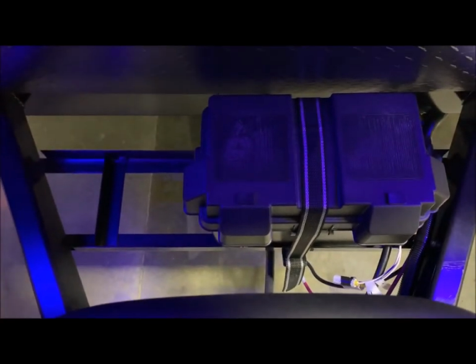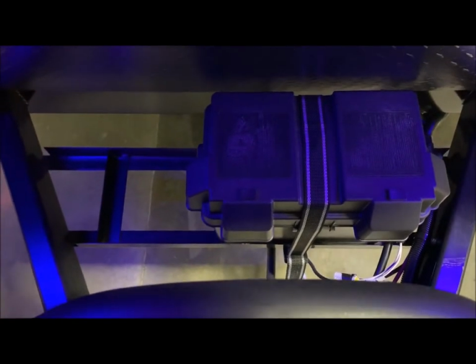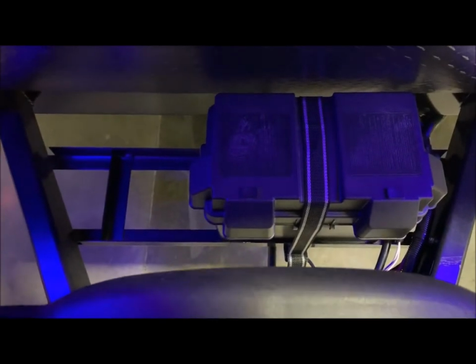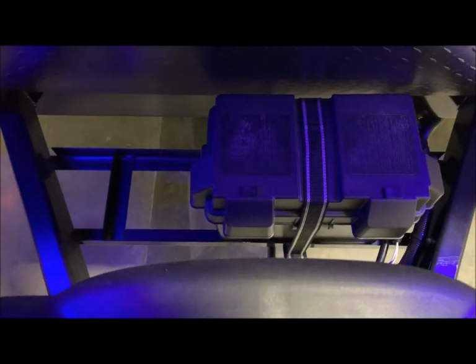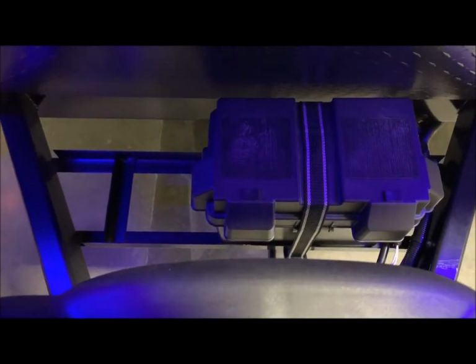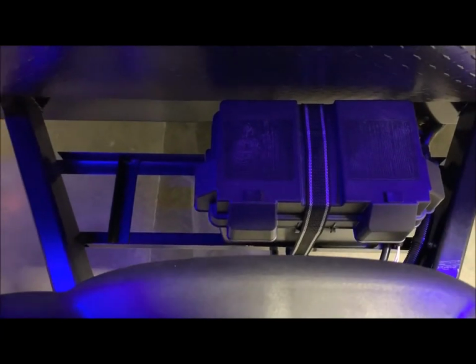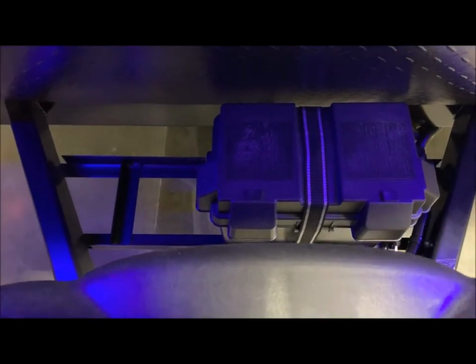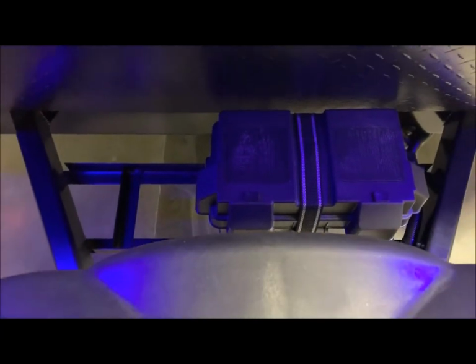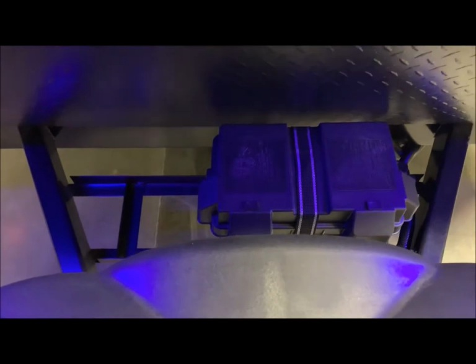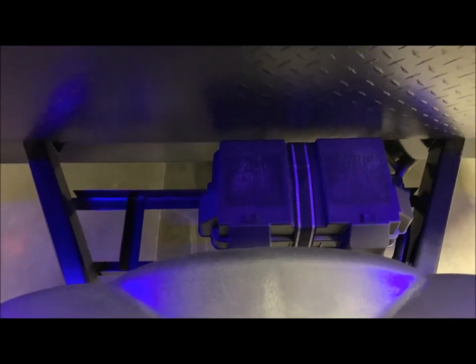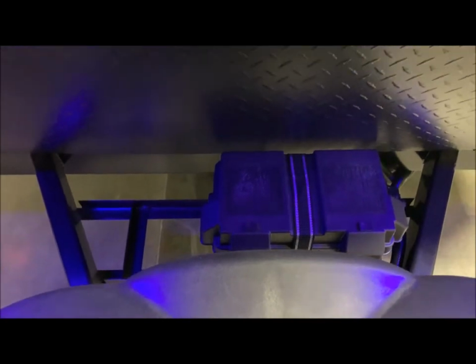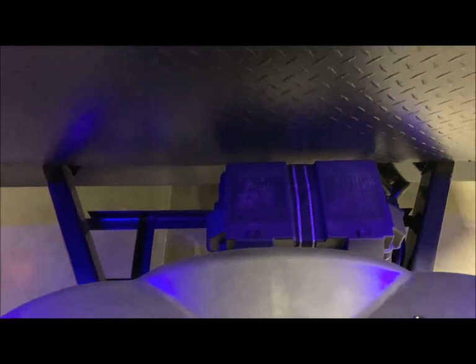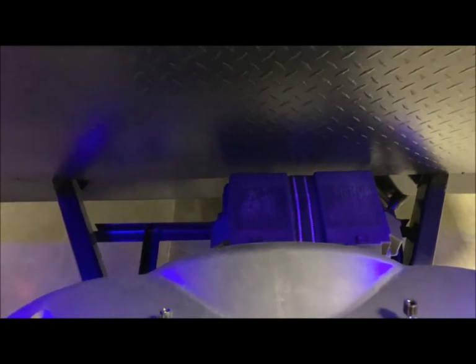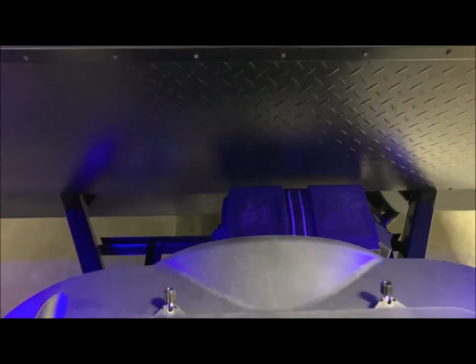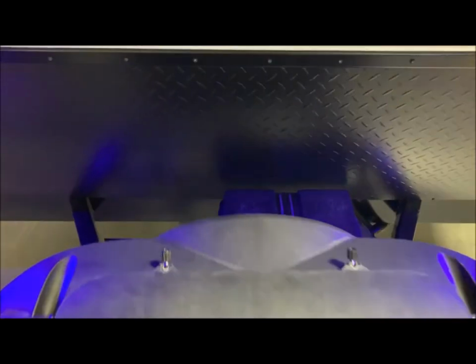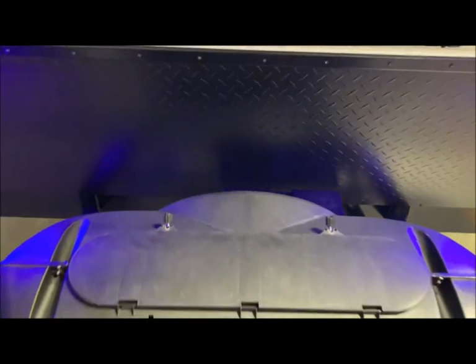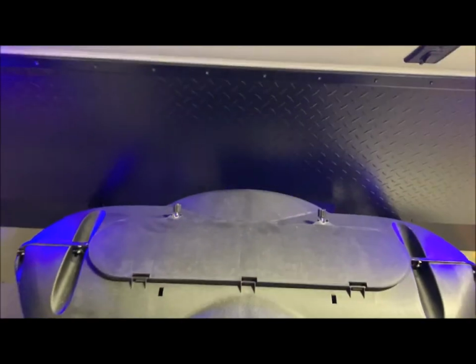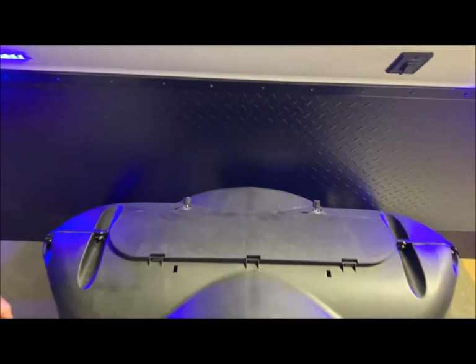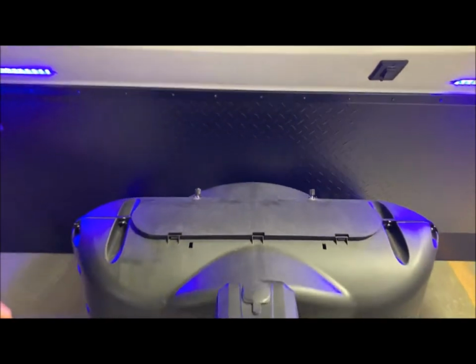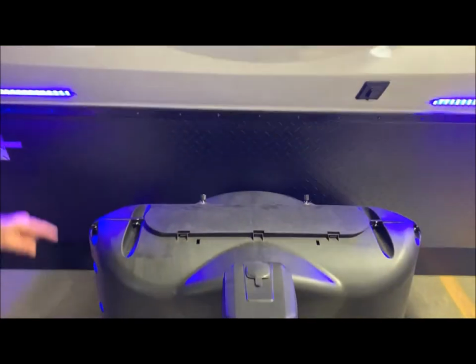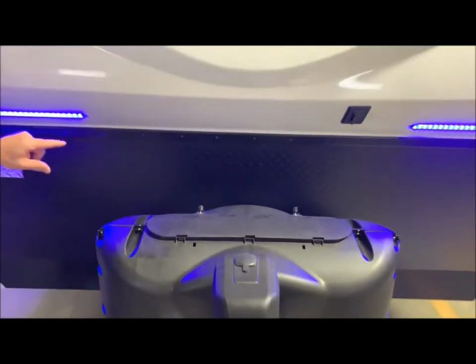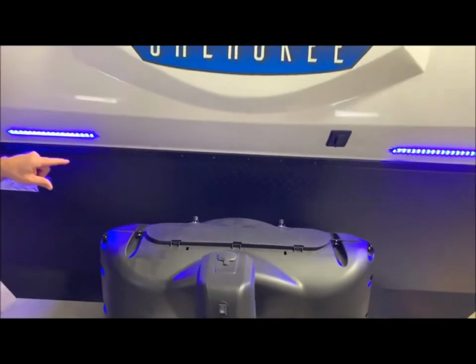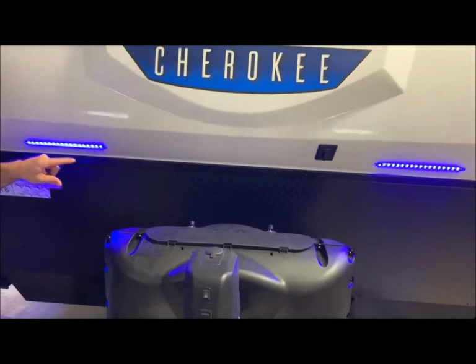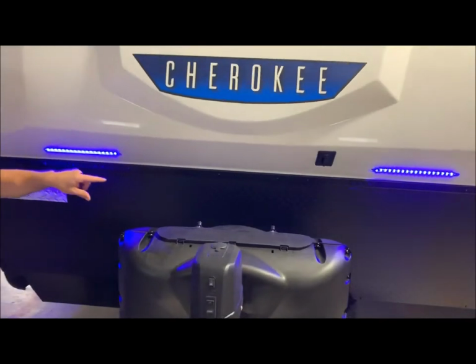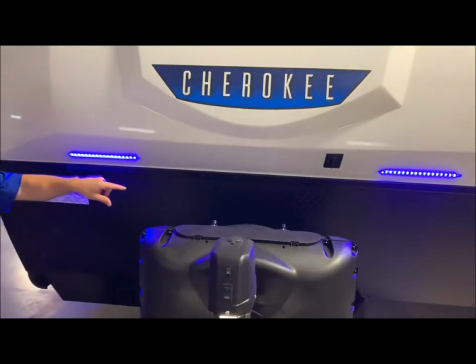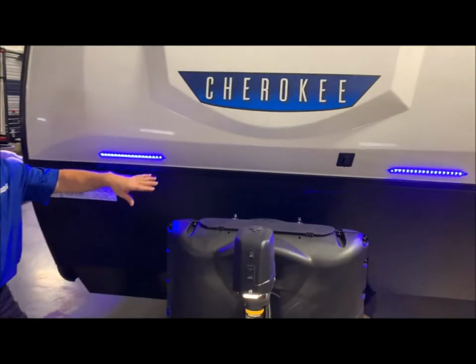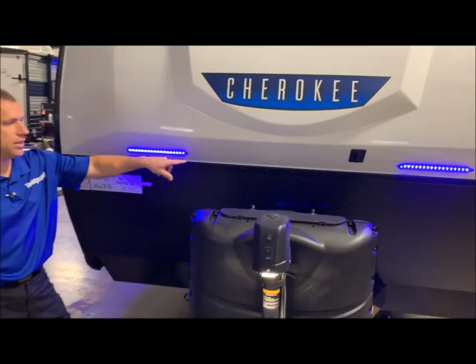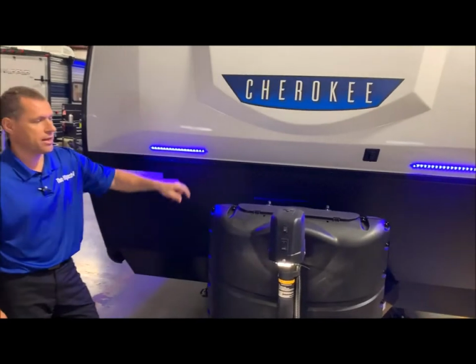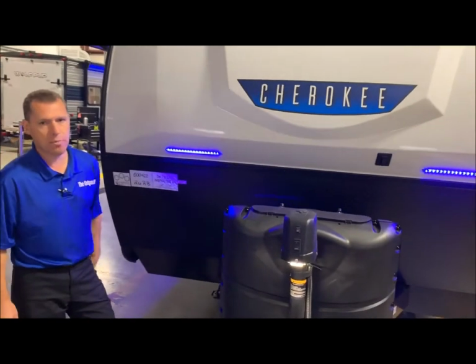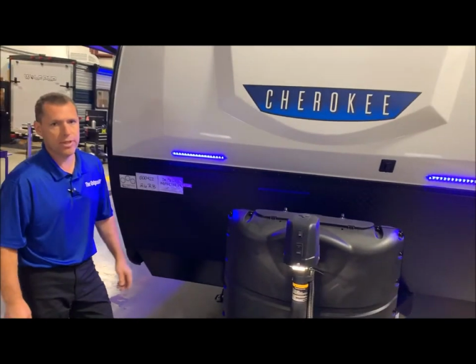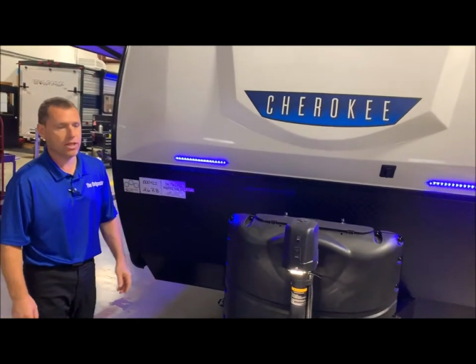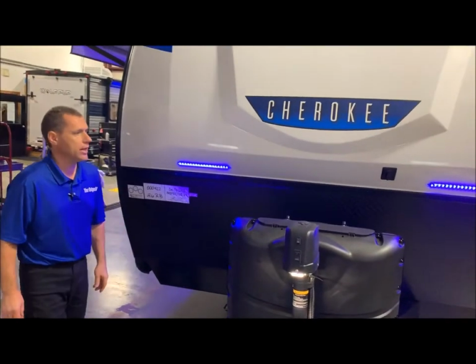This does have what we call the Juice Pack, so you do have the solar panel up on the roof to maintain the battery, as well as a battery shut-off switch on the inside of the compartment that we'll get to later.